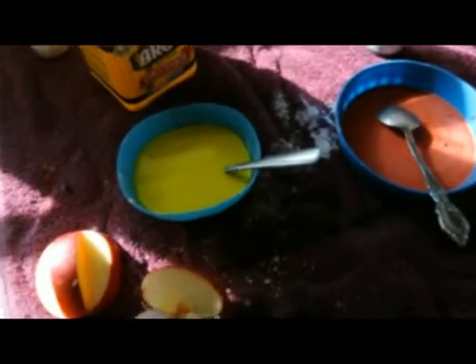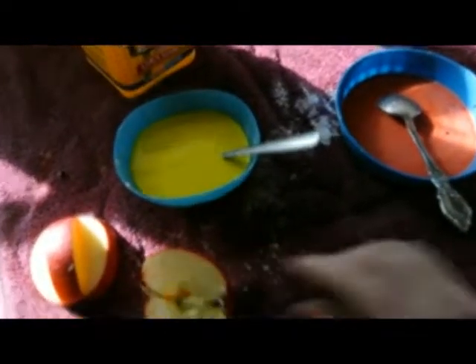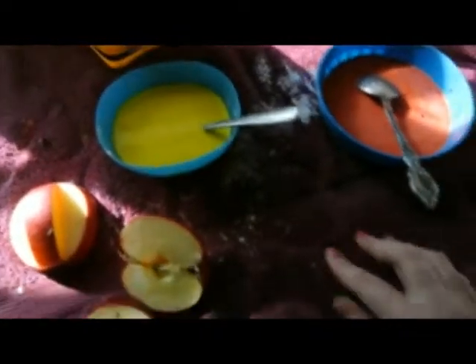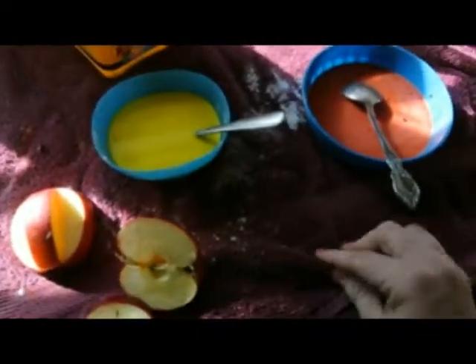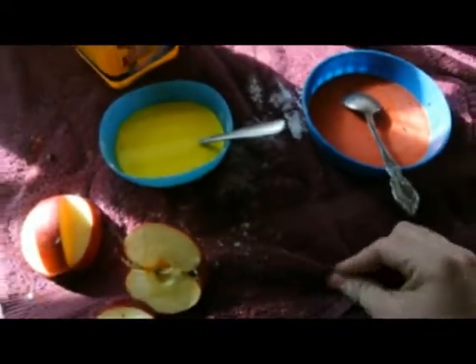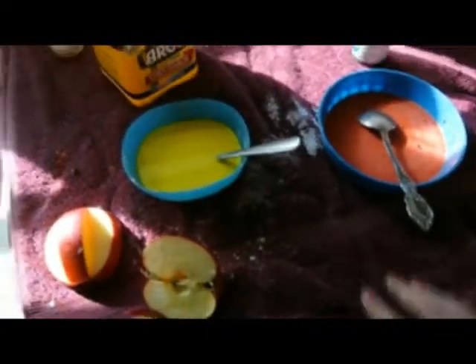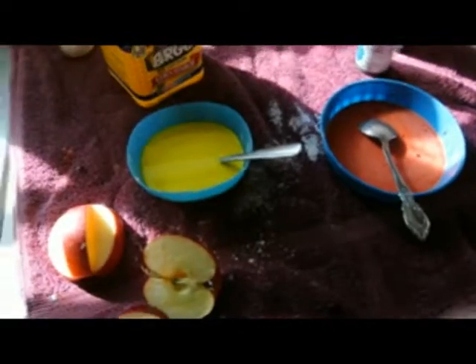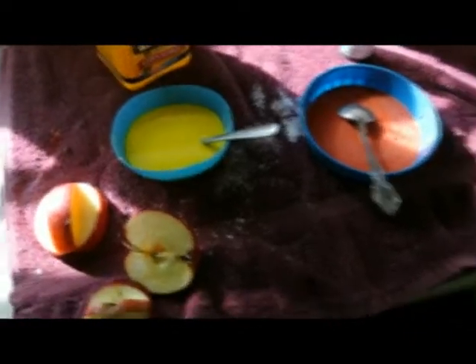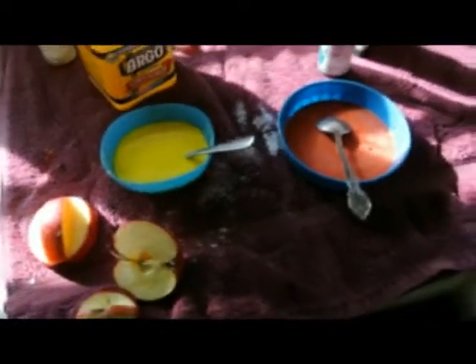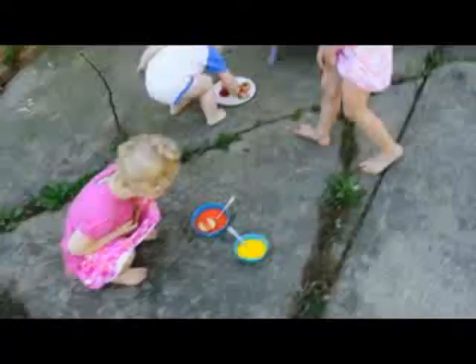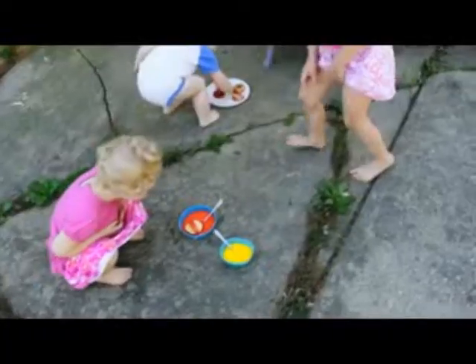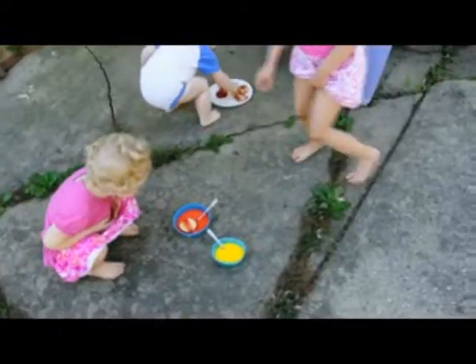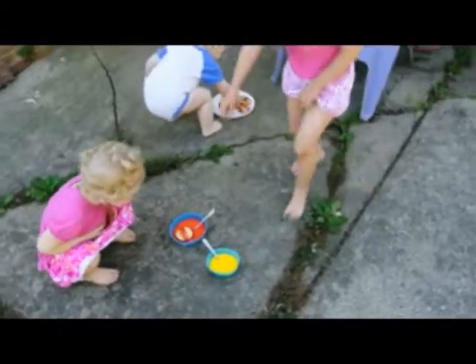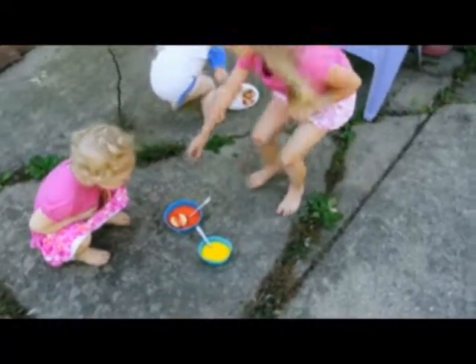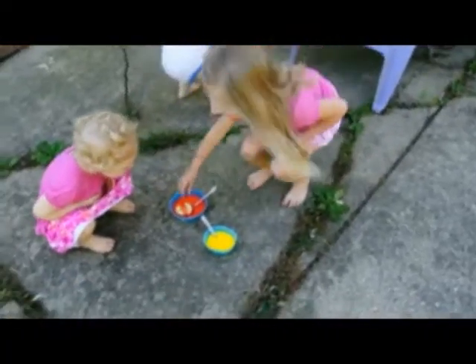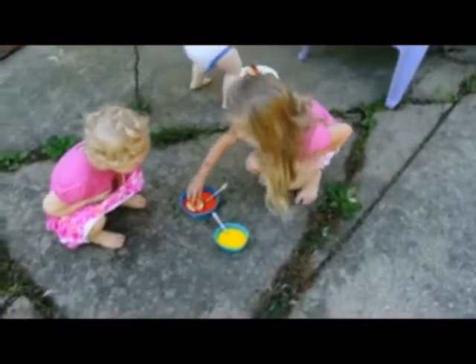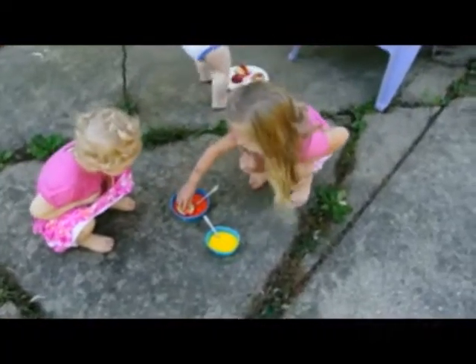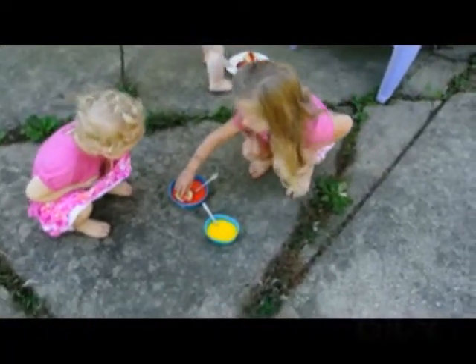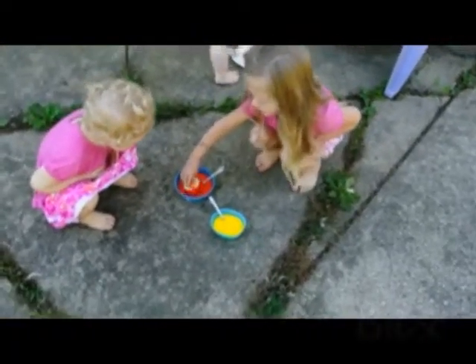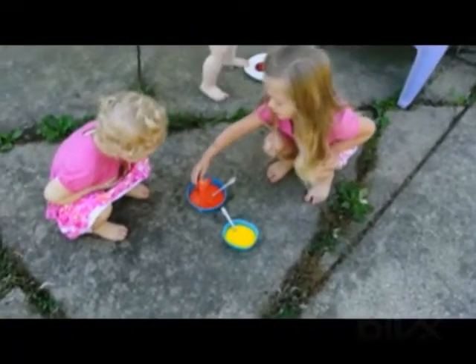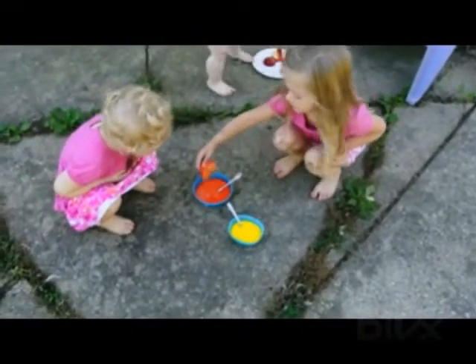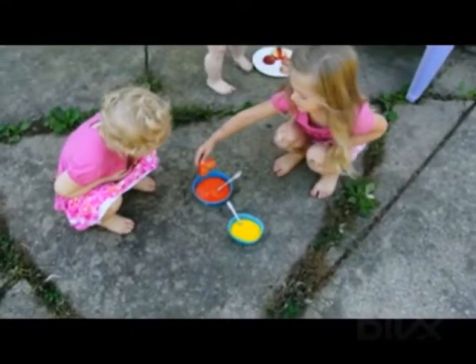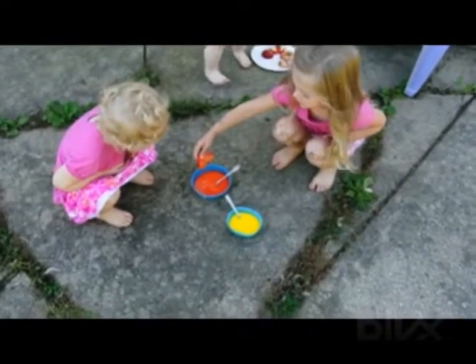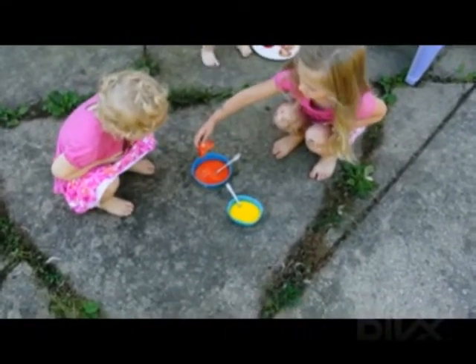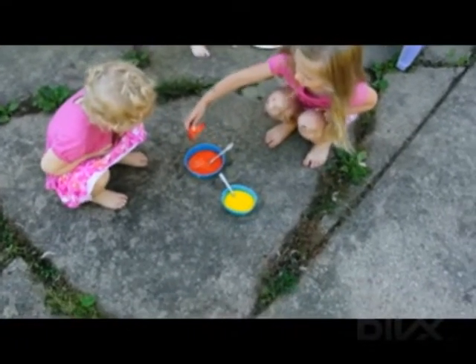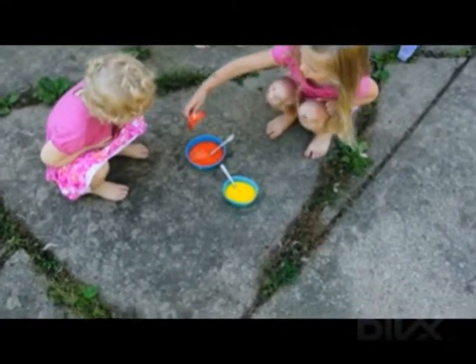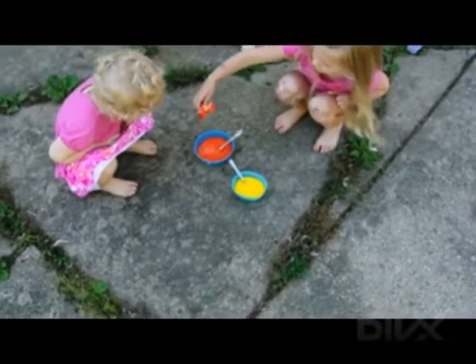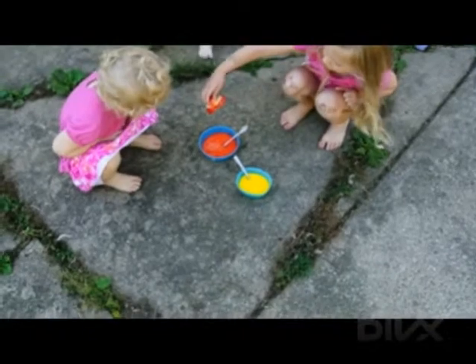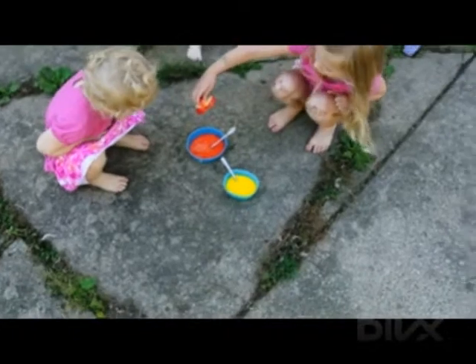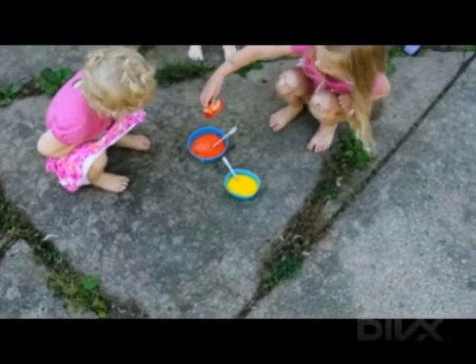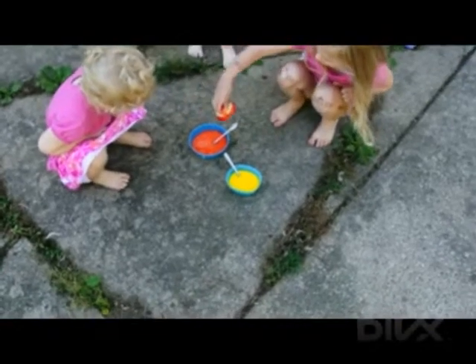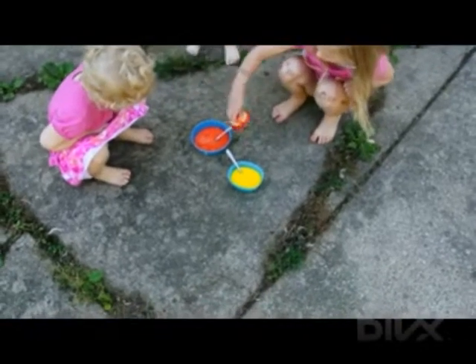Okay, so we're going to head outside and try these out. Do some stamping with the apples — stamp it on the ground.